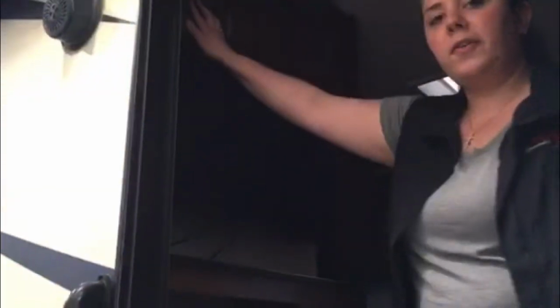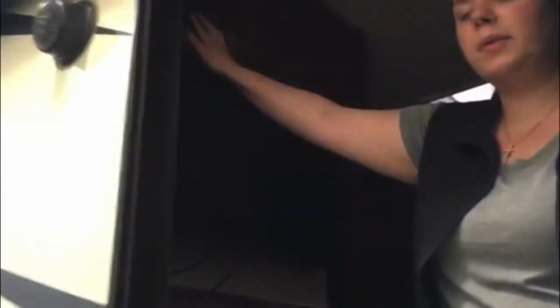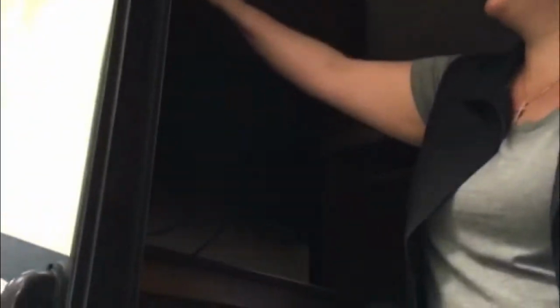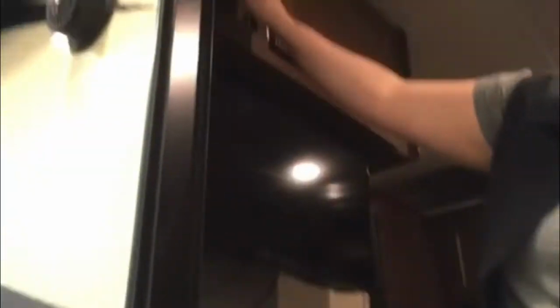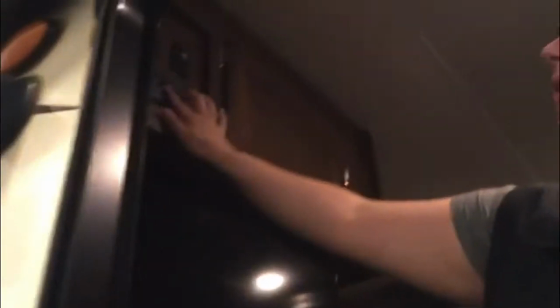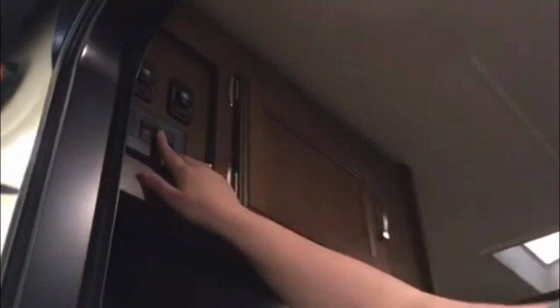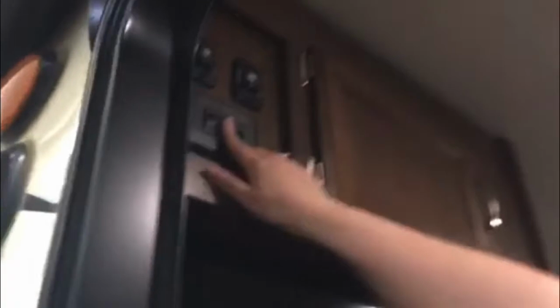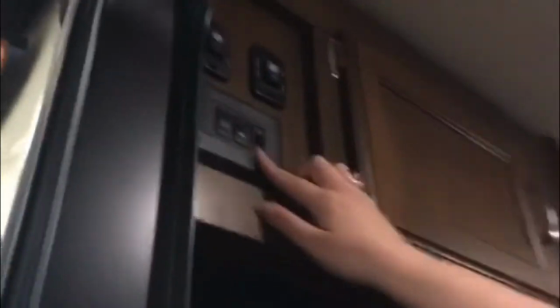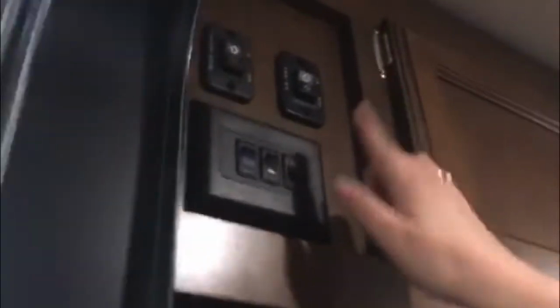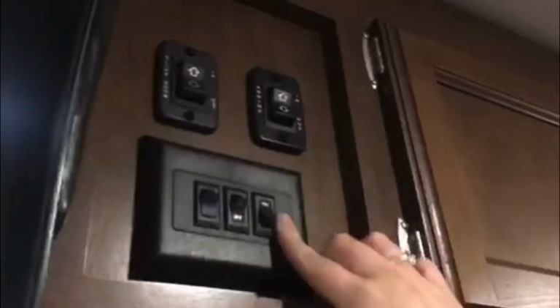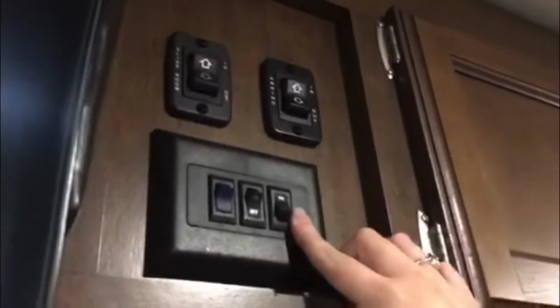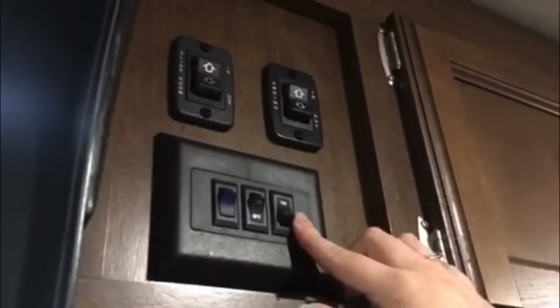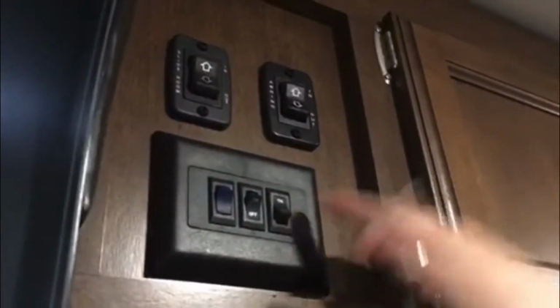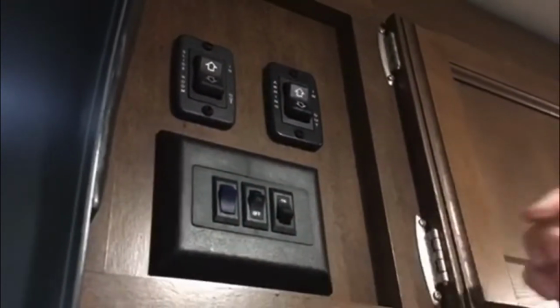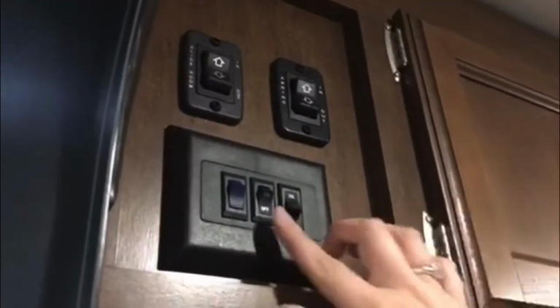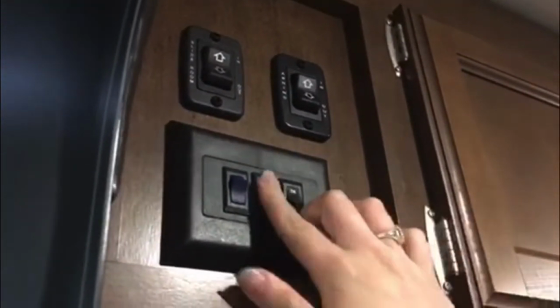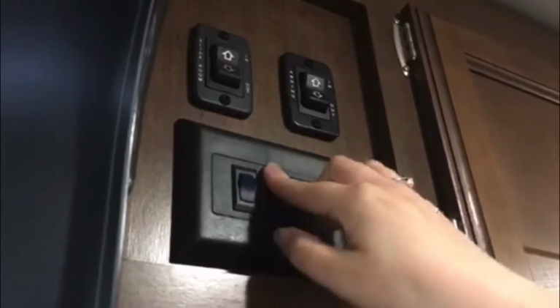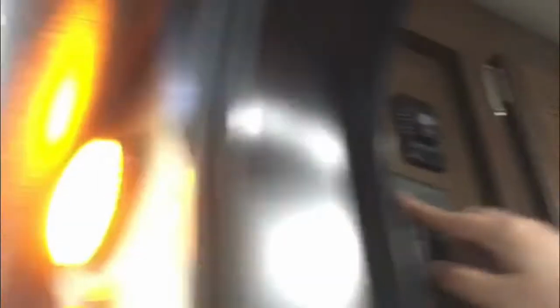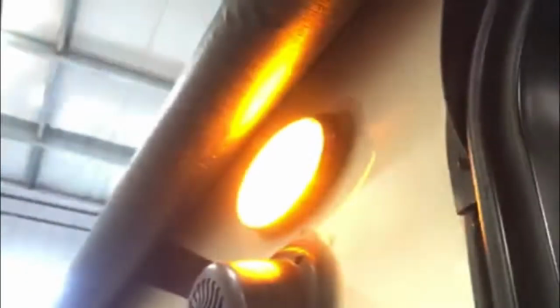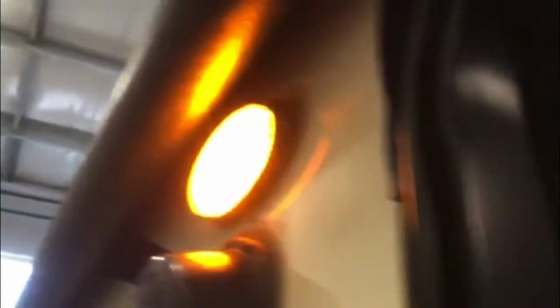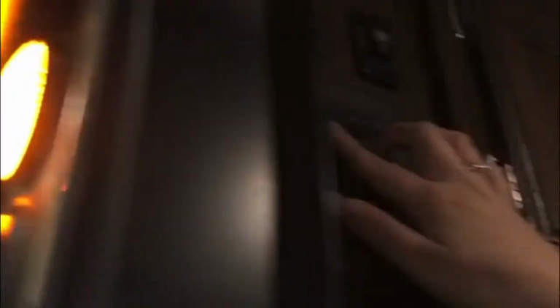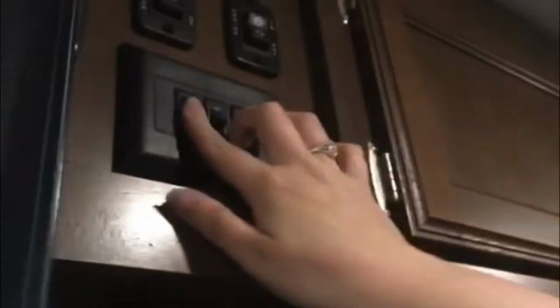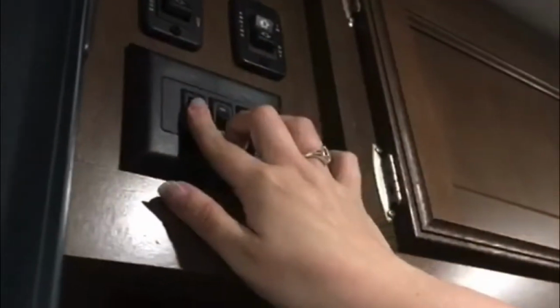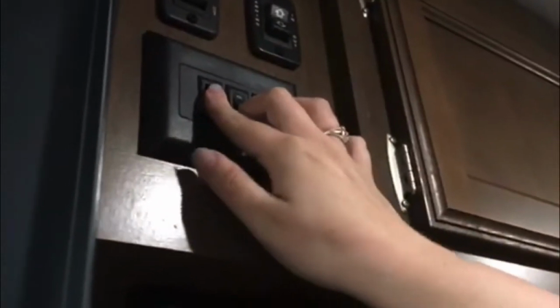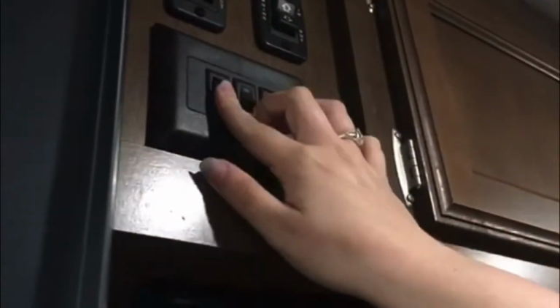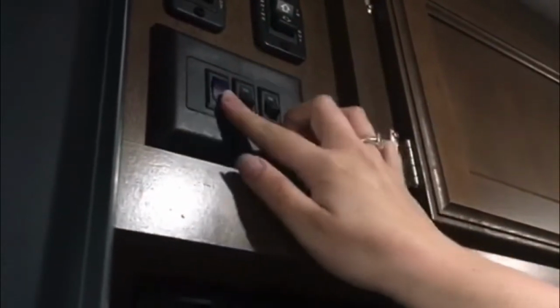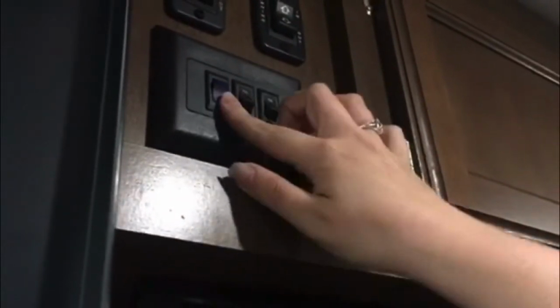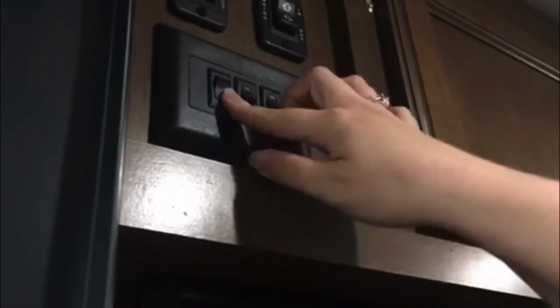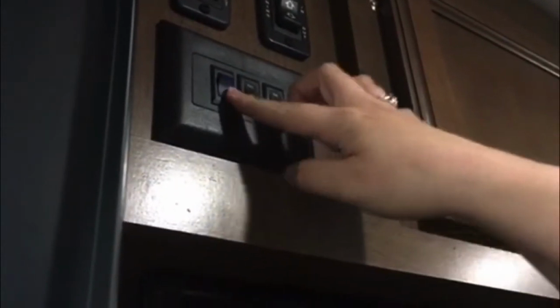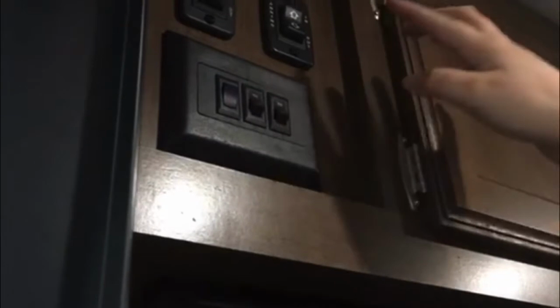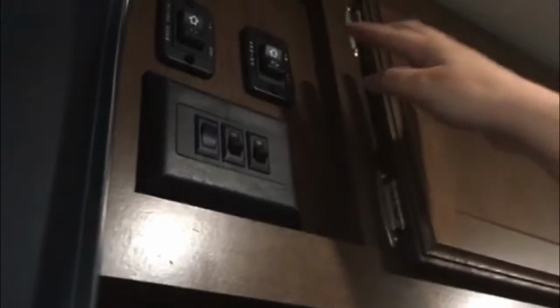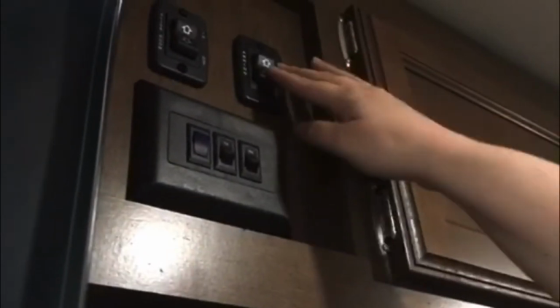First thing we'll note — we'll turn the lights on inside, that's just on the panel here. The first light on the right-hand side is for the interior. The second light does the exterior lights.